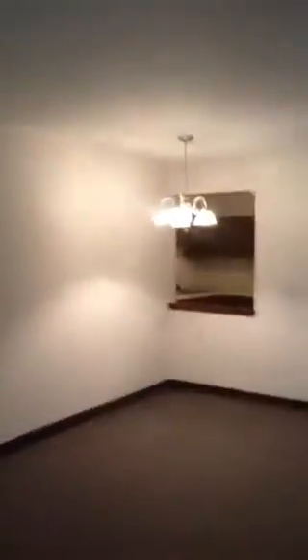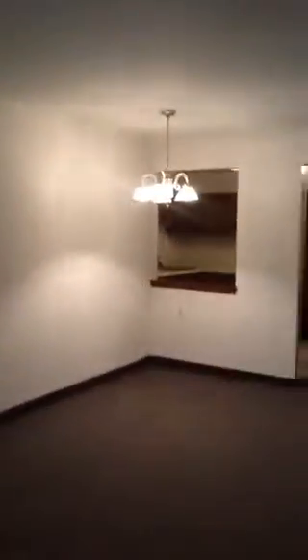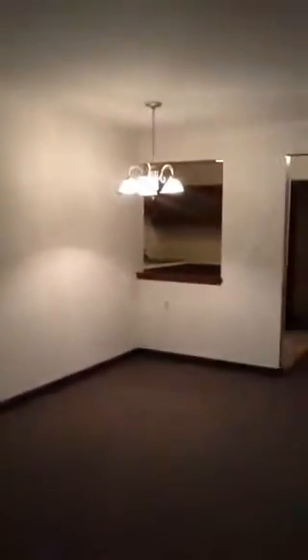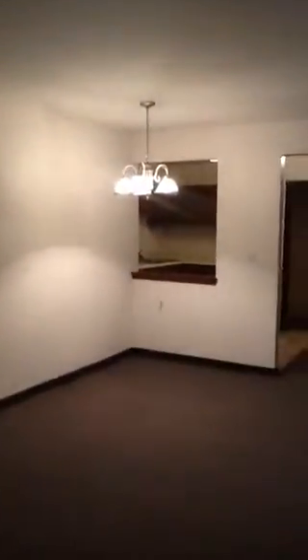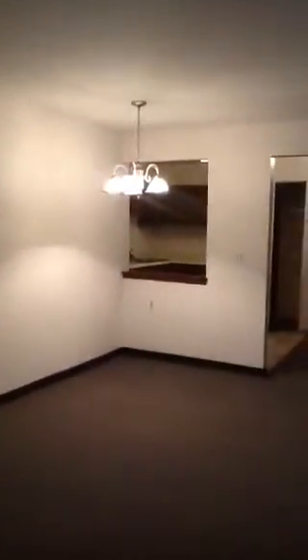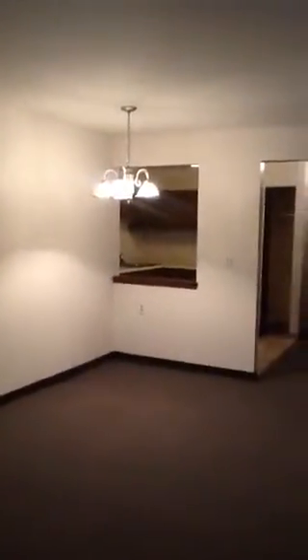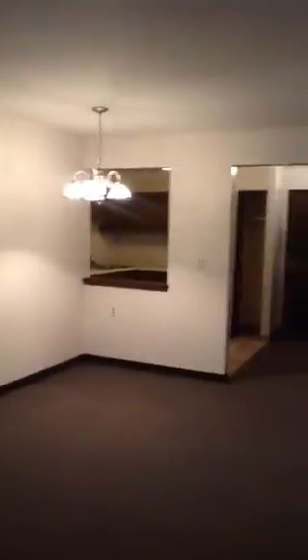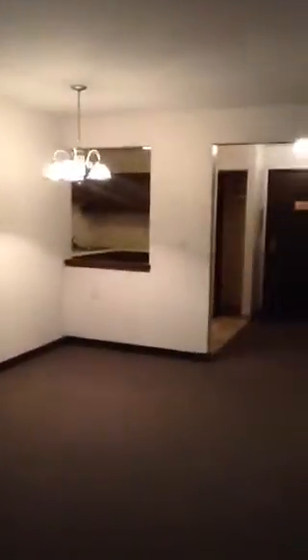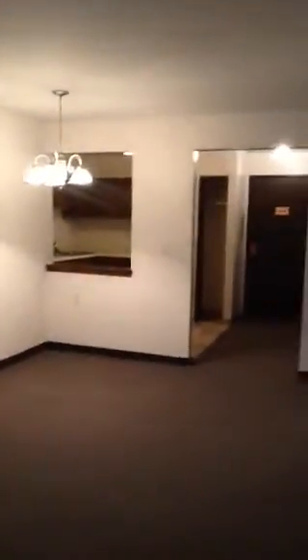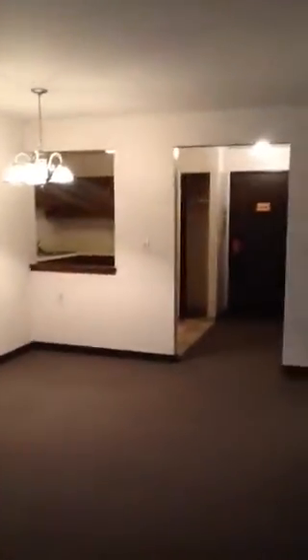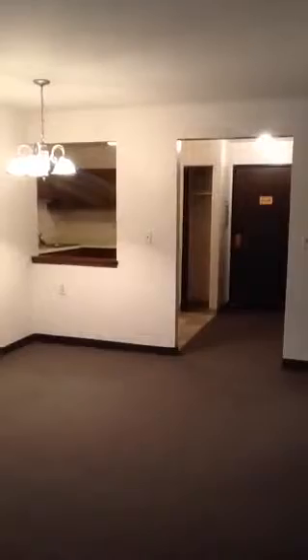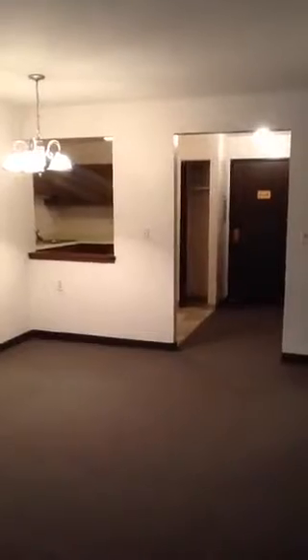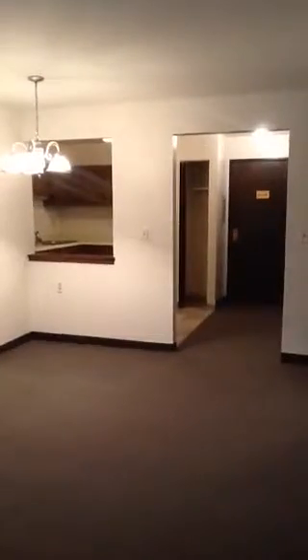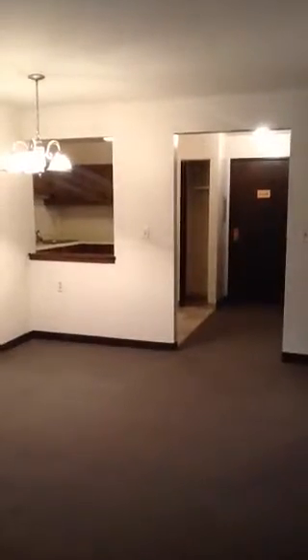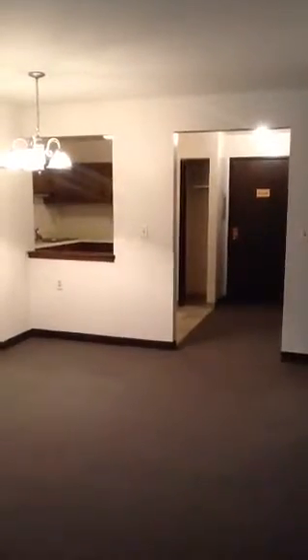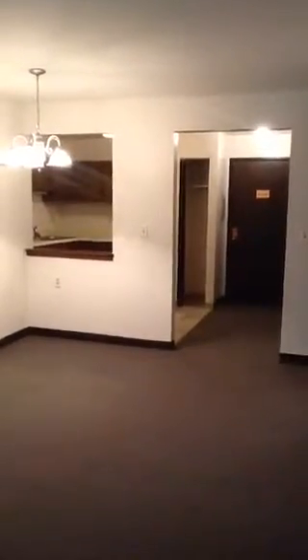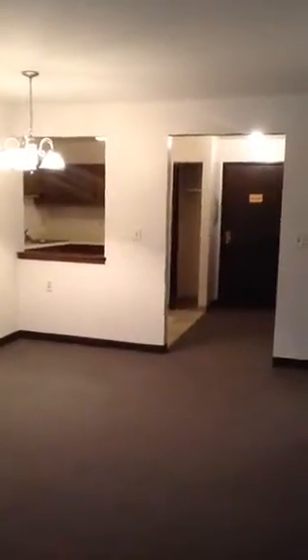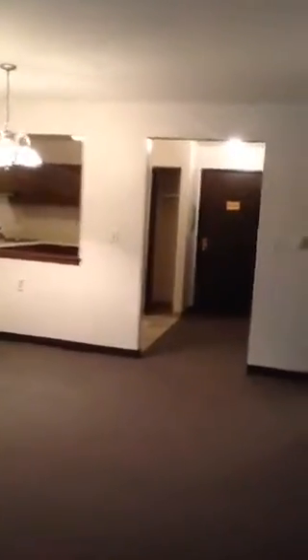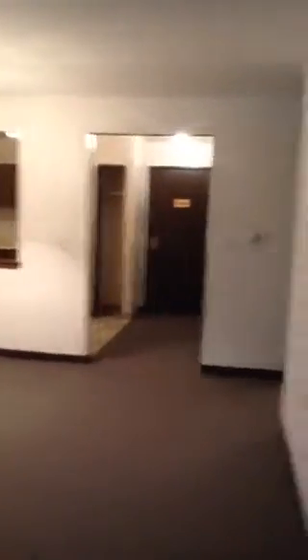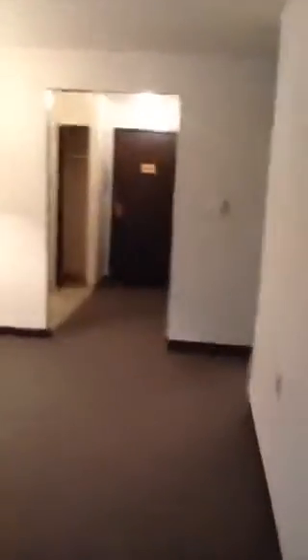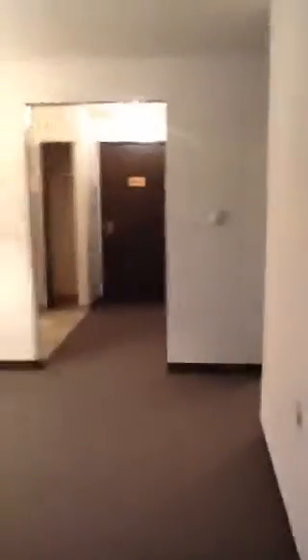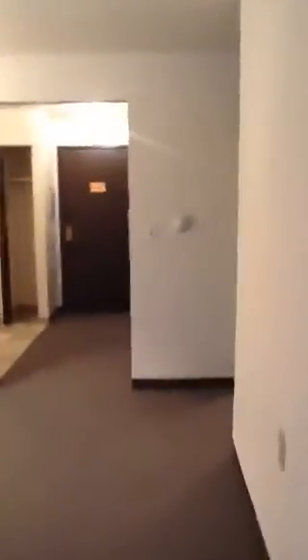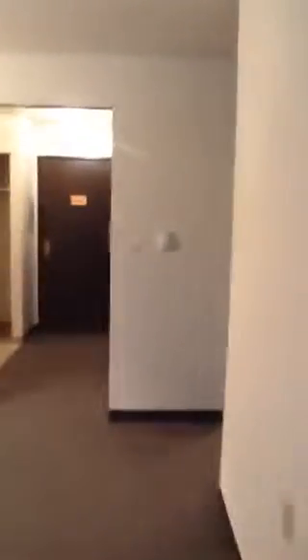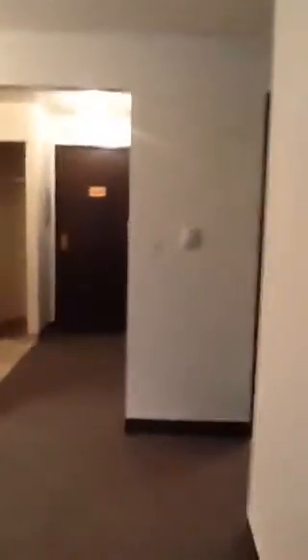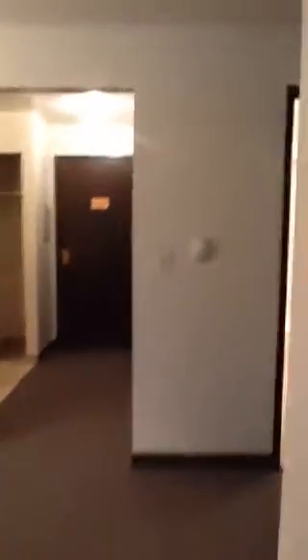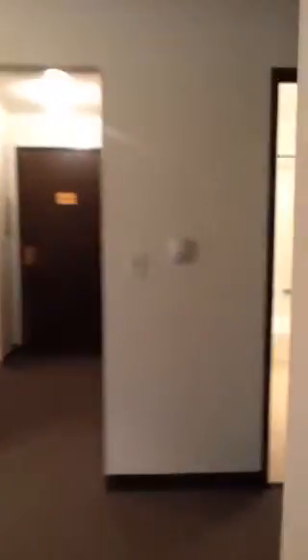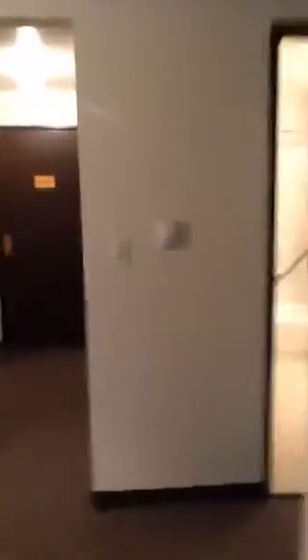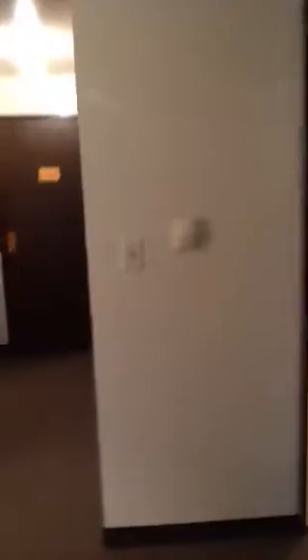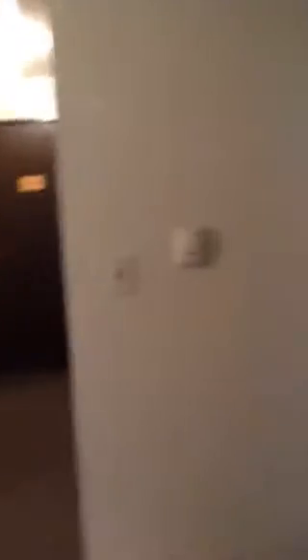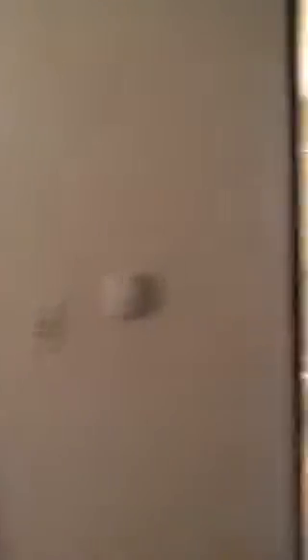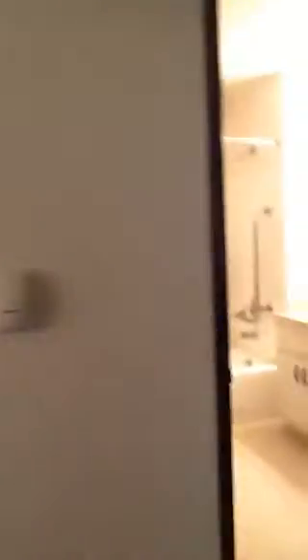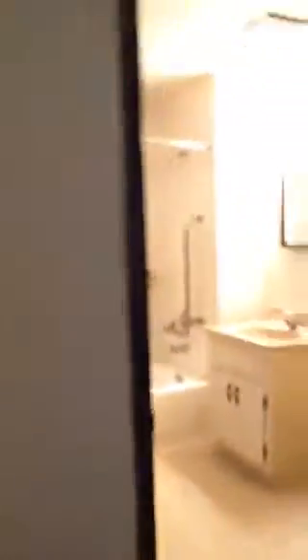You have a dining room fixture for a table there, and then that leads into the main kitchen area. There's a thermostat here on the wall so you can control your heat.